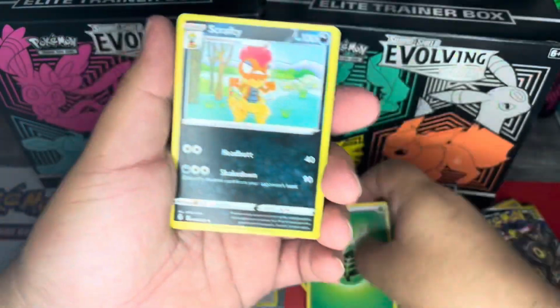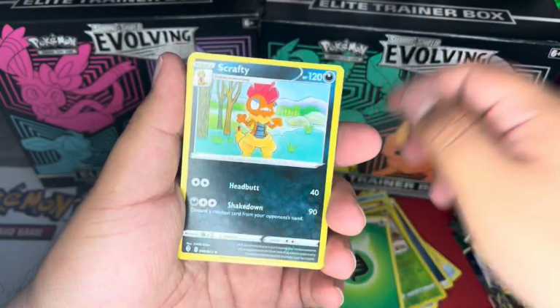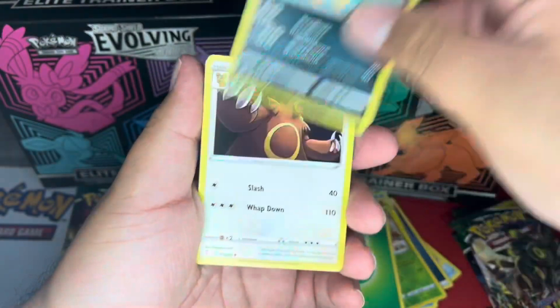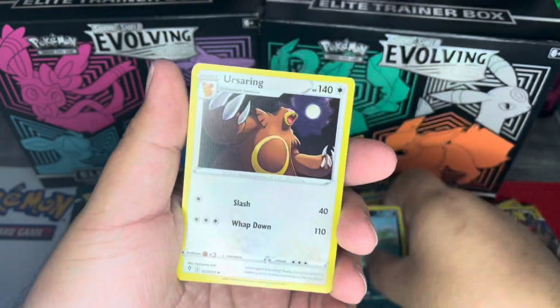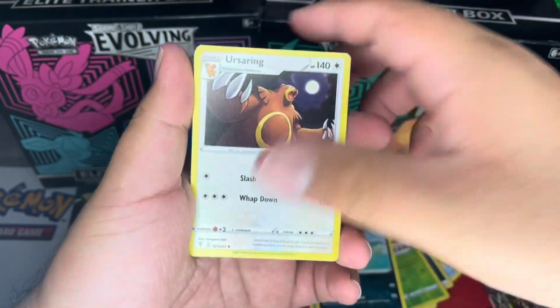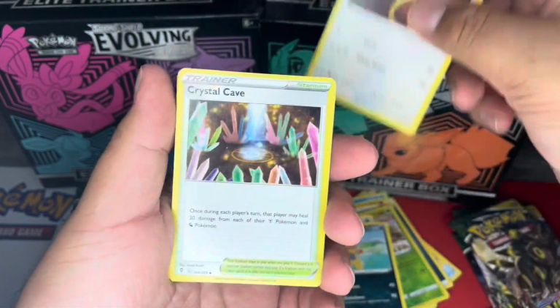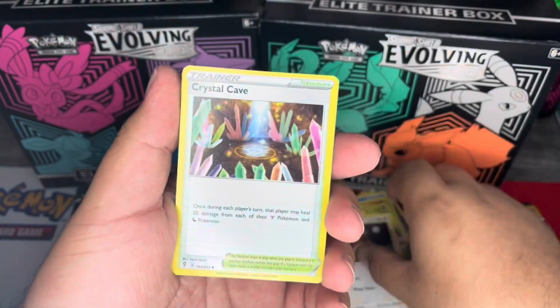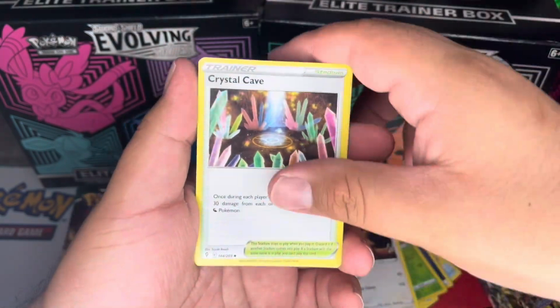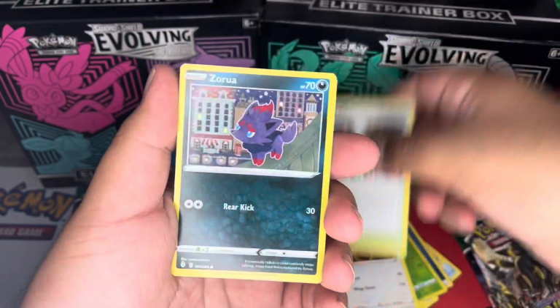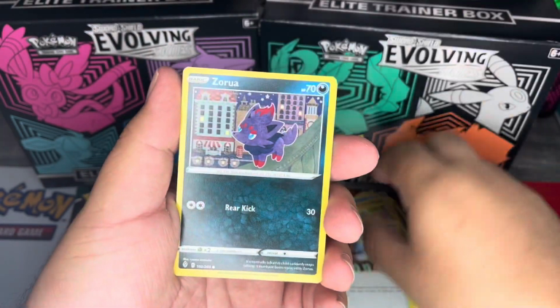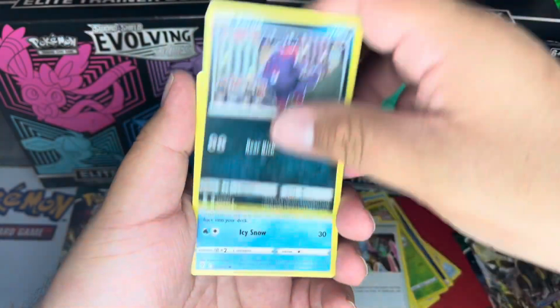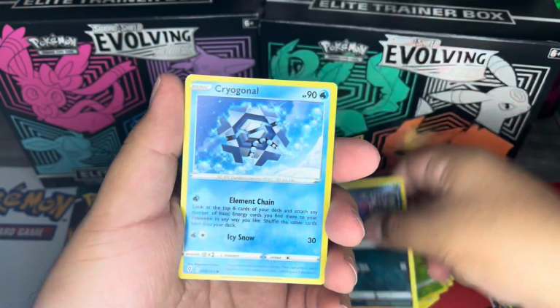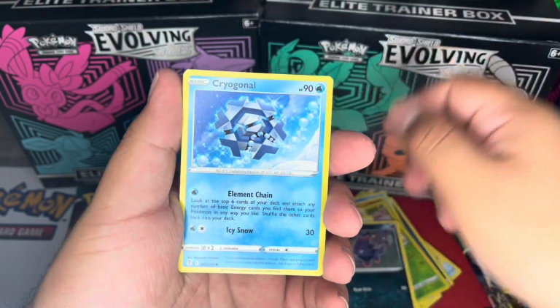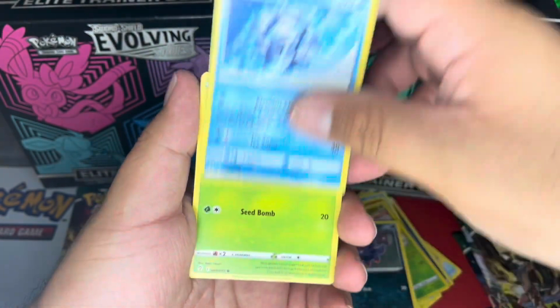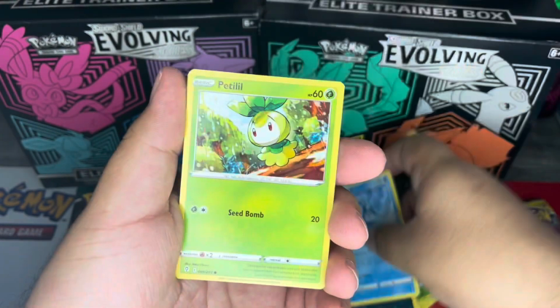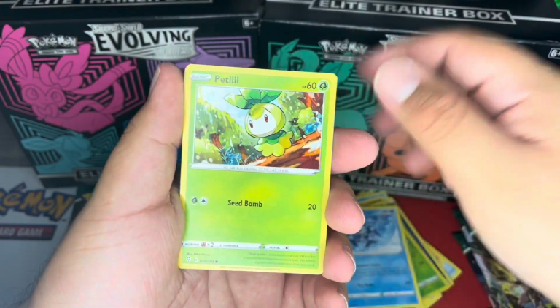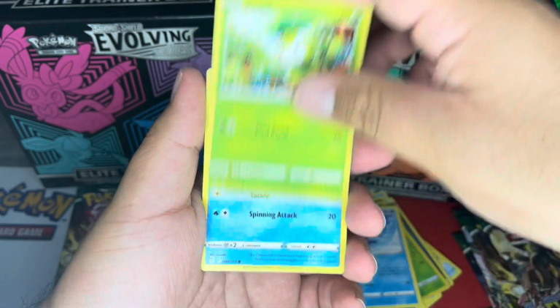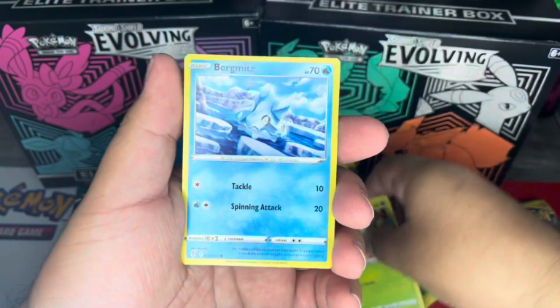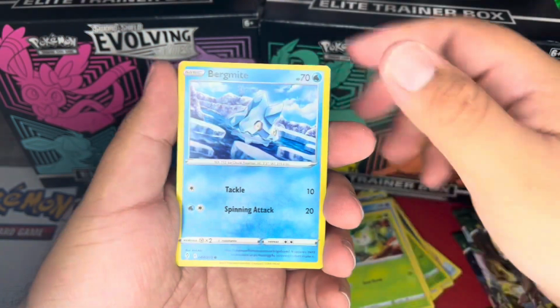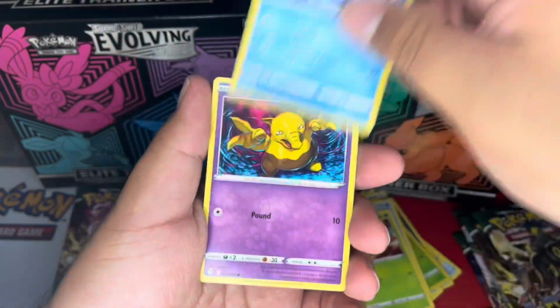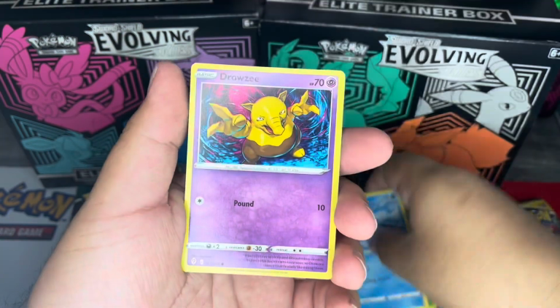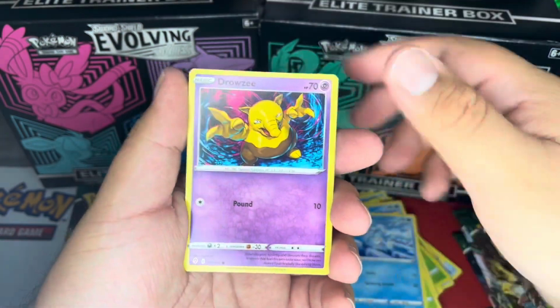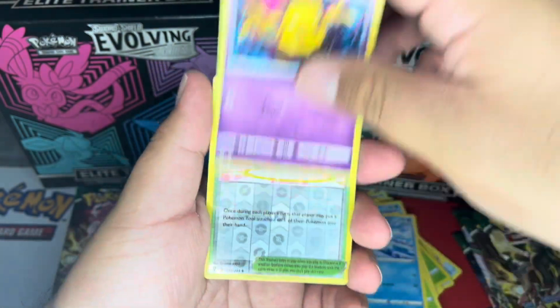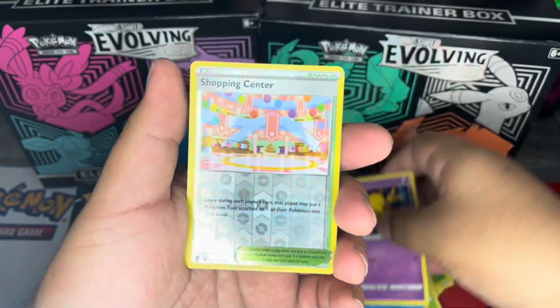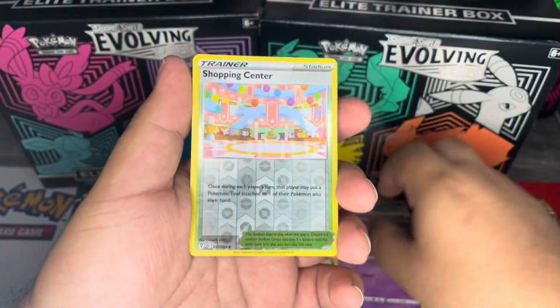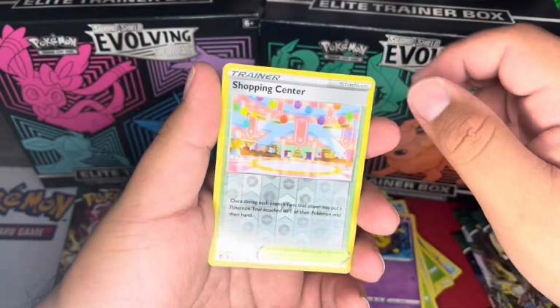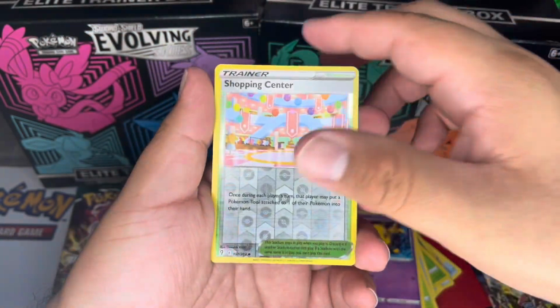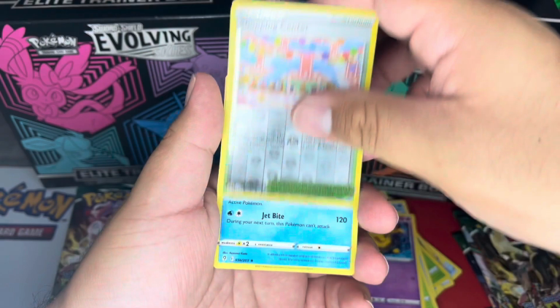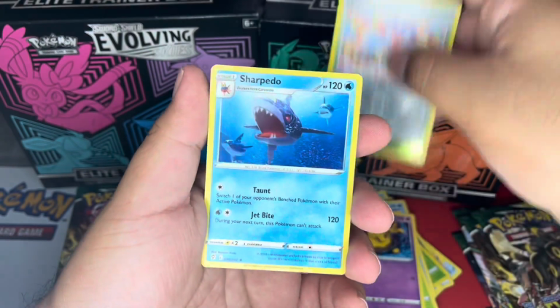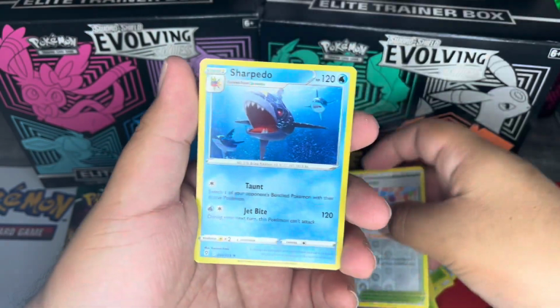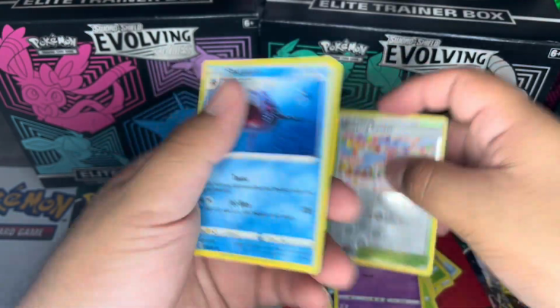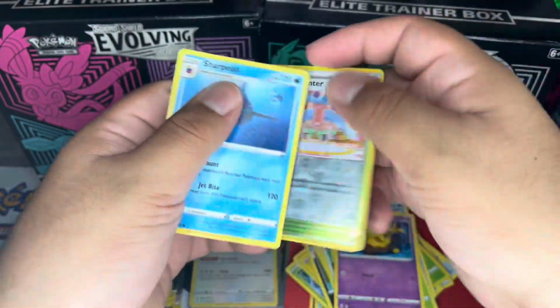We have a Scrafty, an Ursaring, a Crystal Cave, a Zorua, a Cryogonal, a Petilil, a Bergmite, a Drowzee, a reverse holo Shopping Center, and a regular rare Sharpedo.